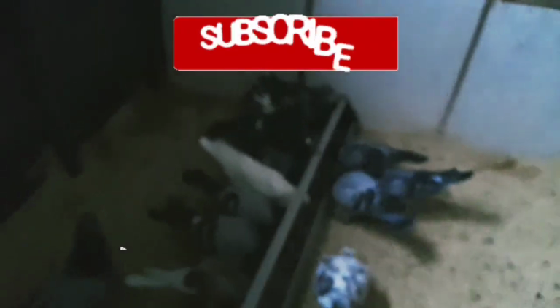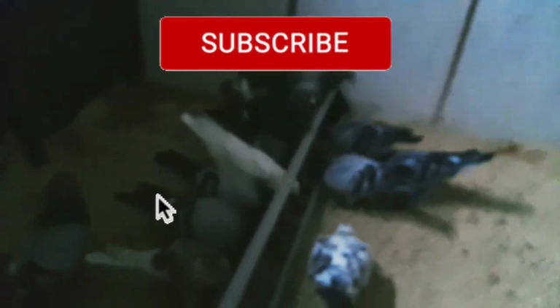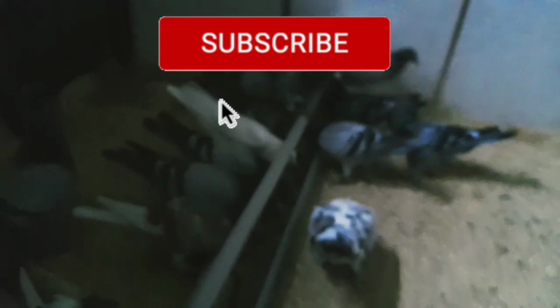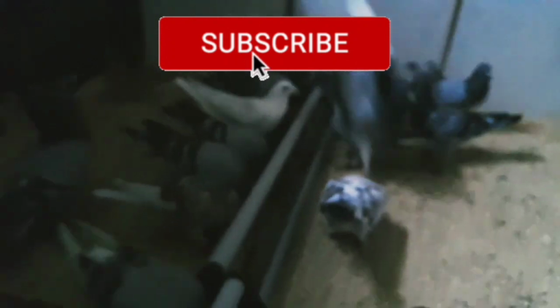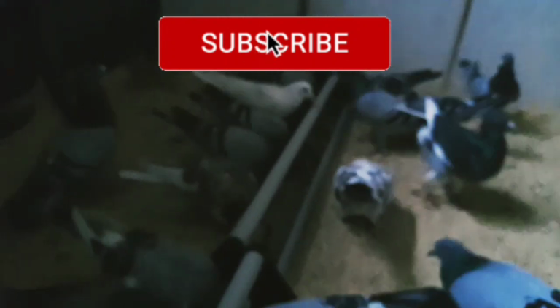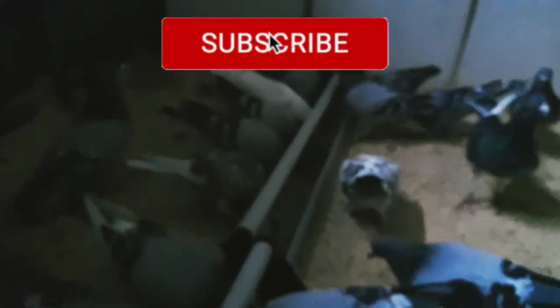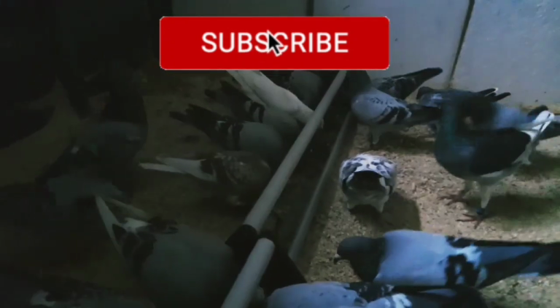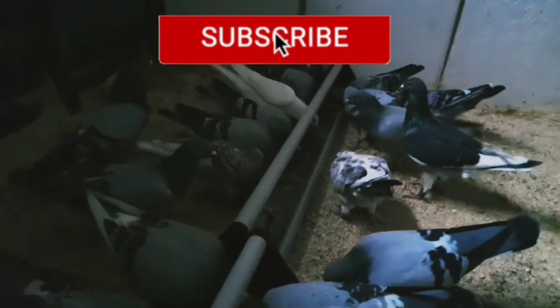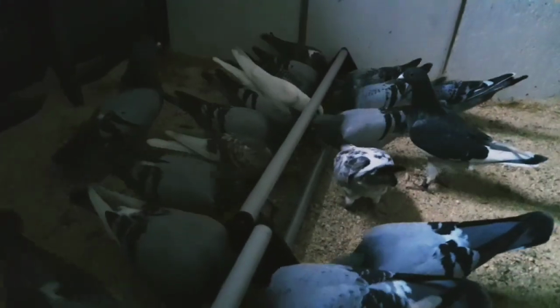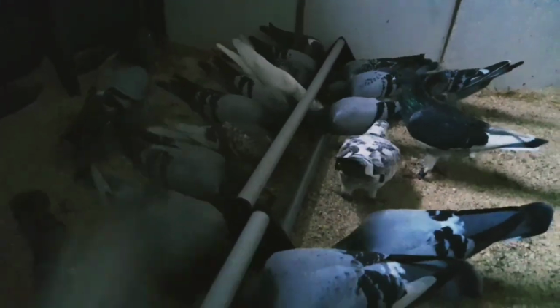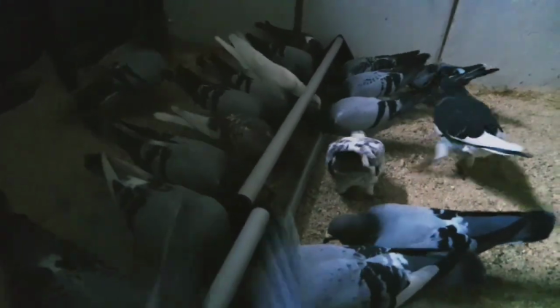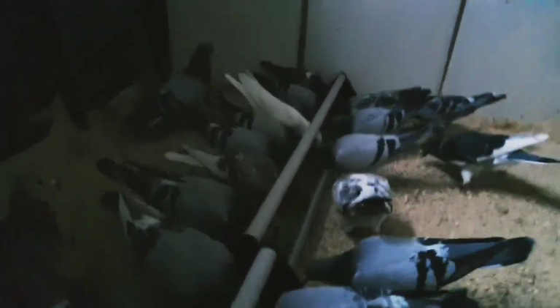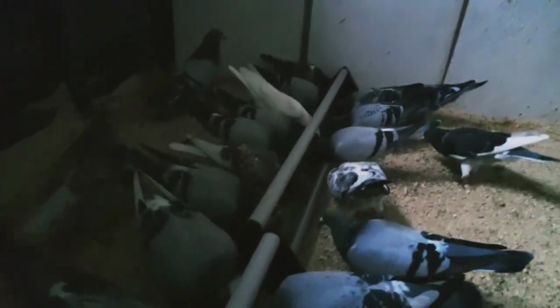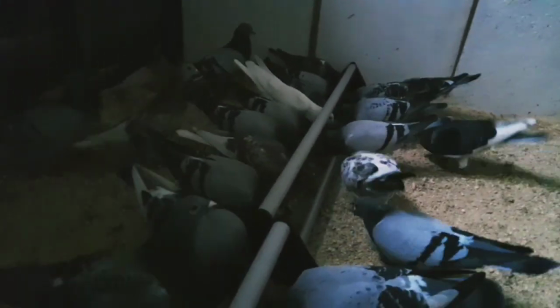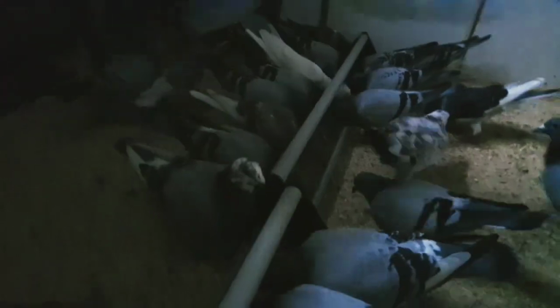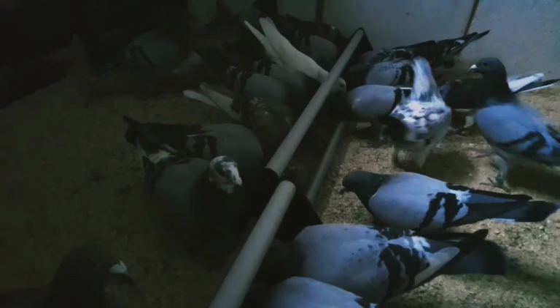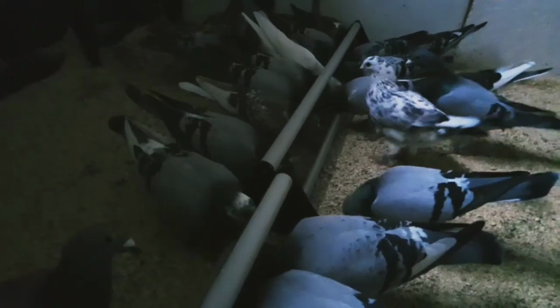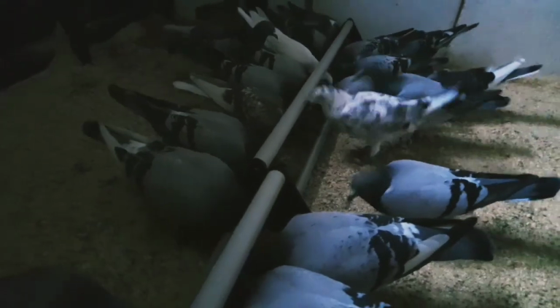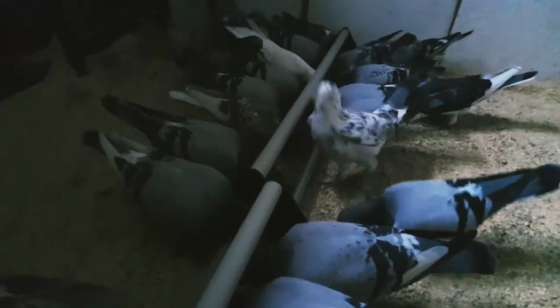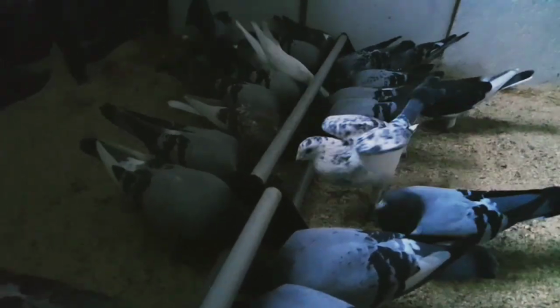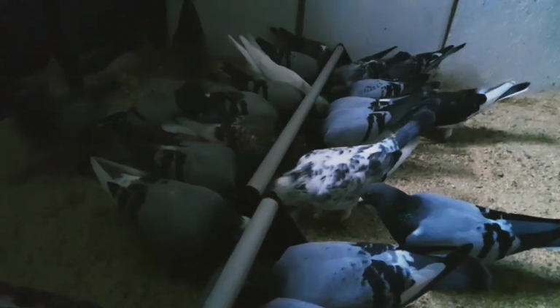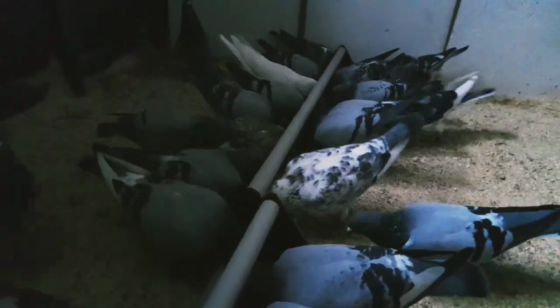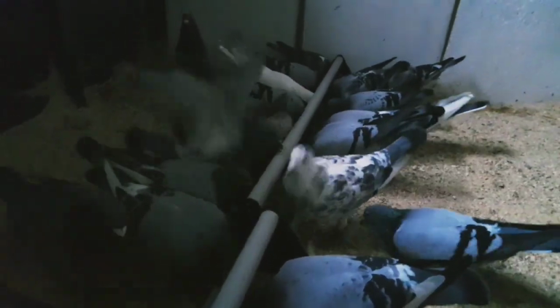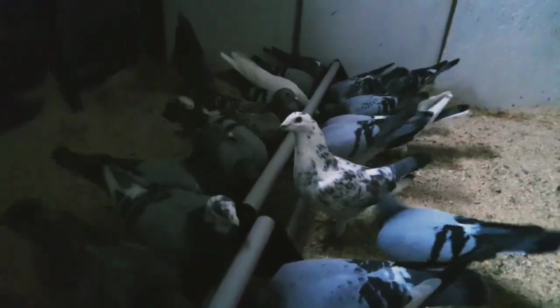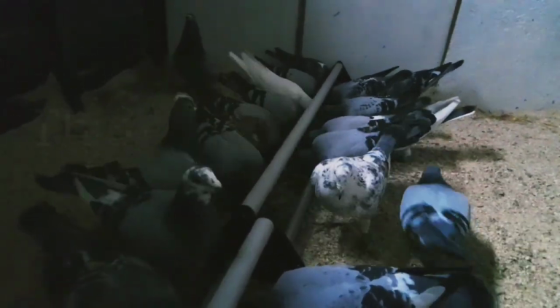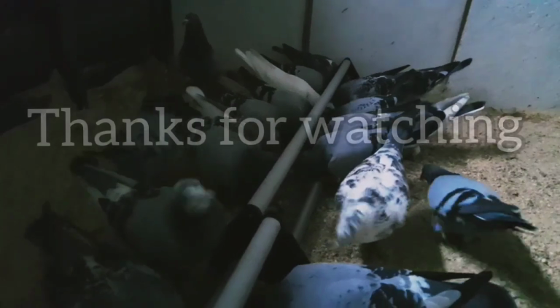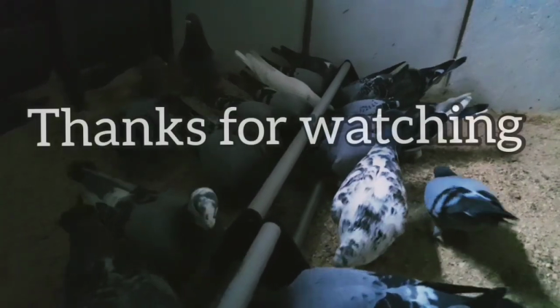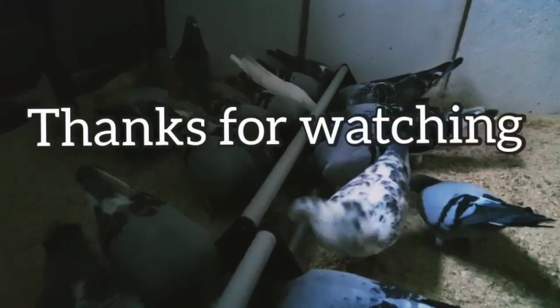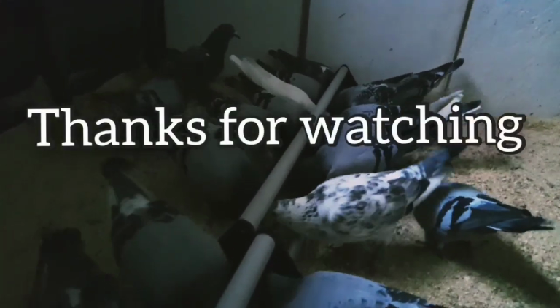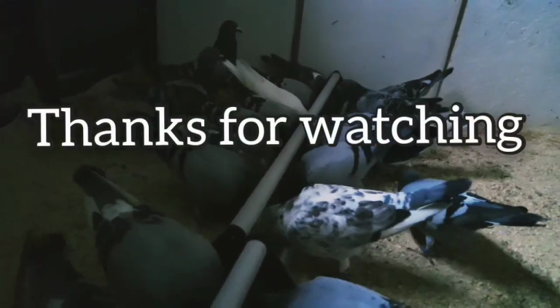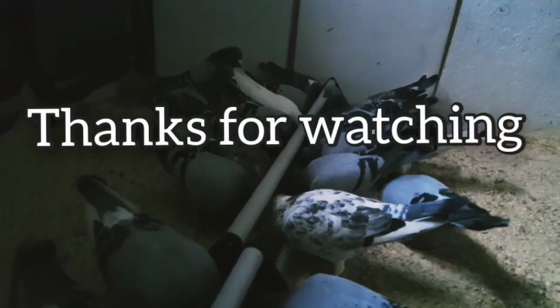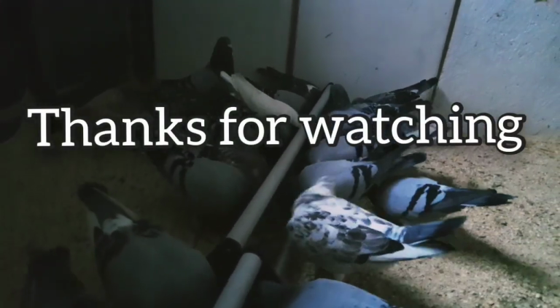Like and subscribe if you like the videos. Keep watching, and I shall see you all soon on the next episode. From all of us at Leyden Lofts, see you again. Bye for now.